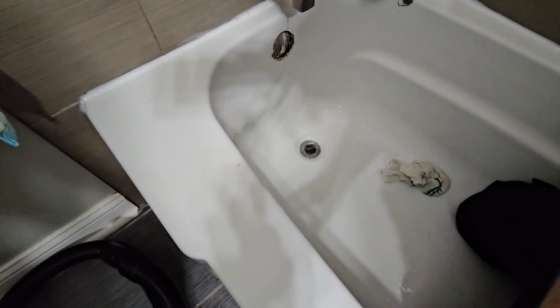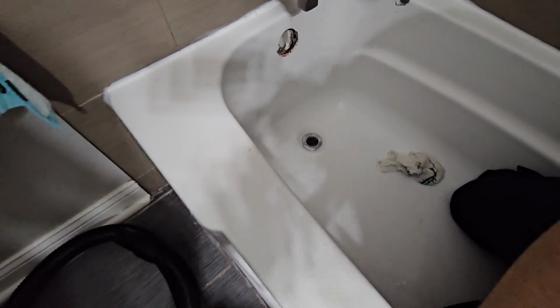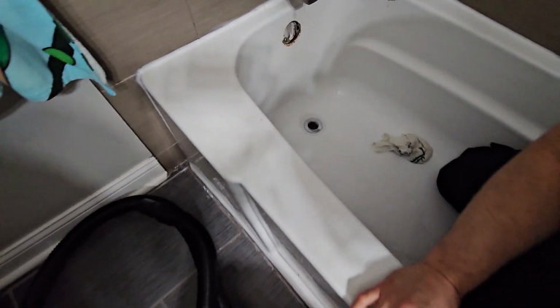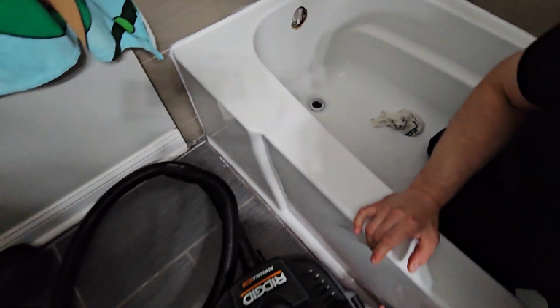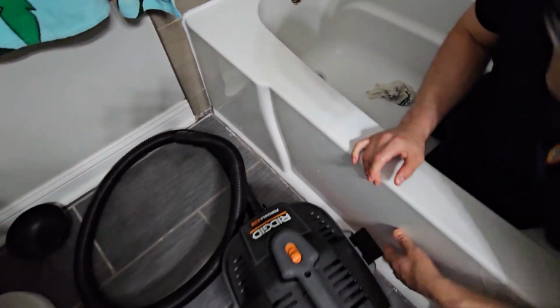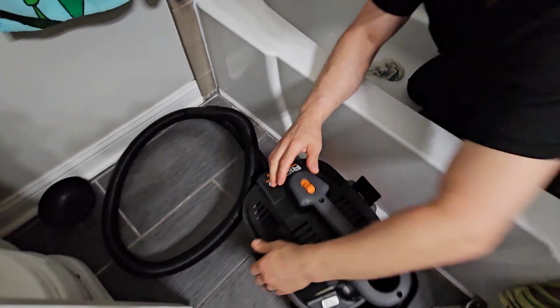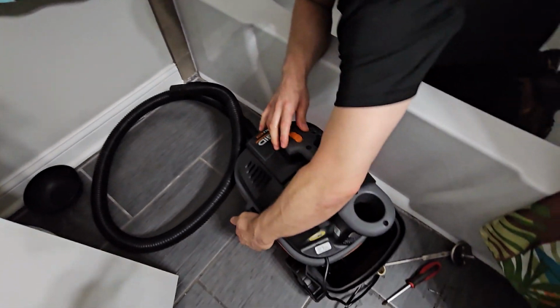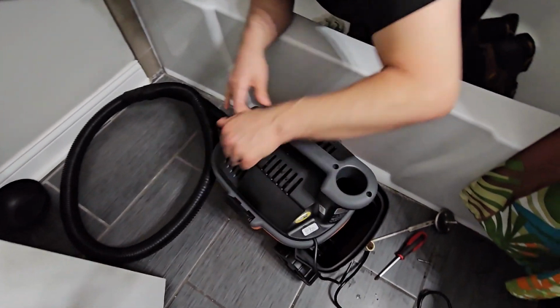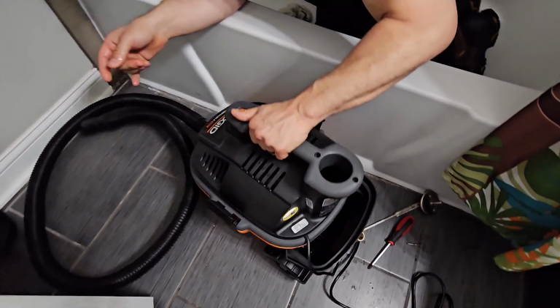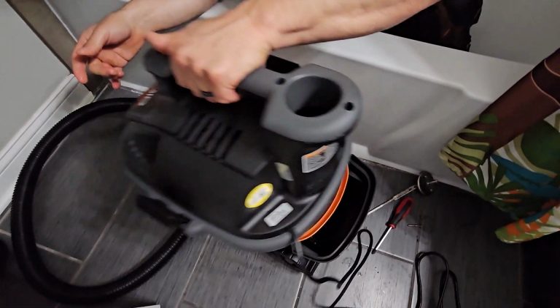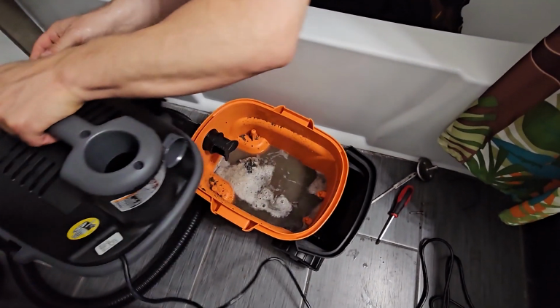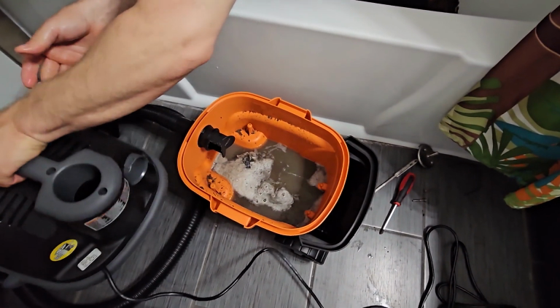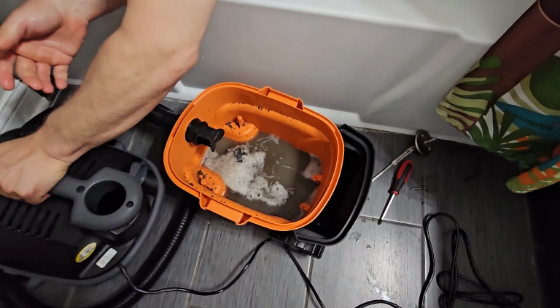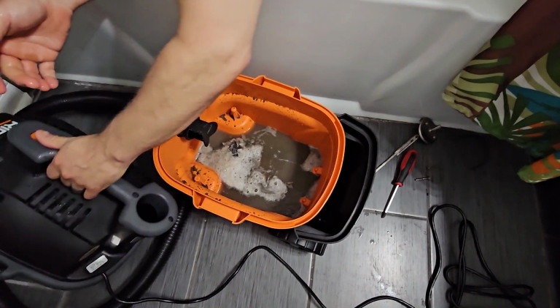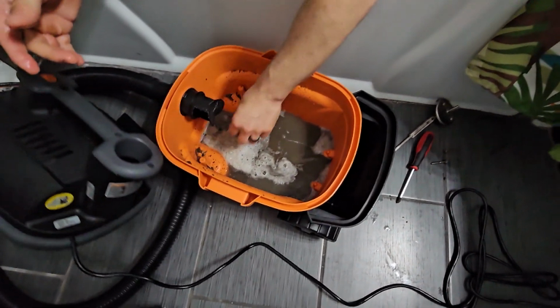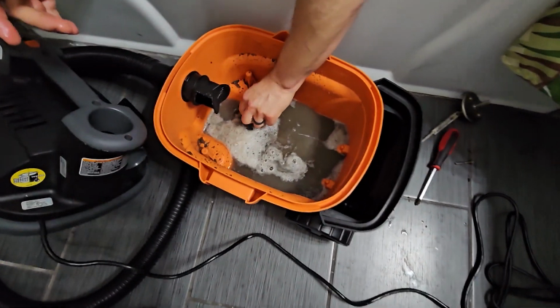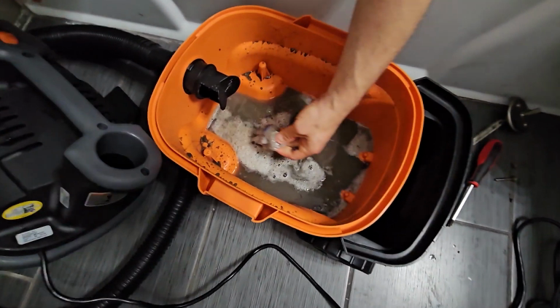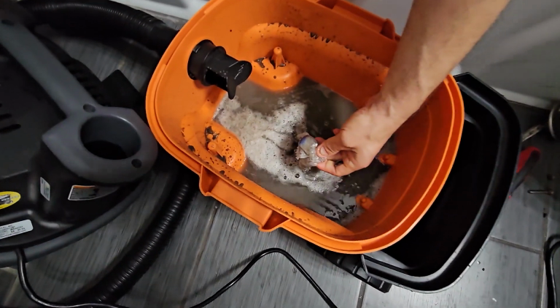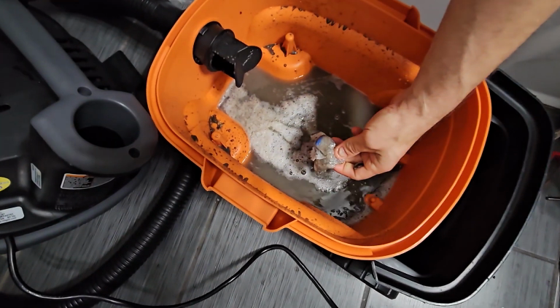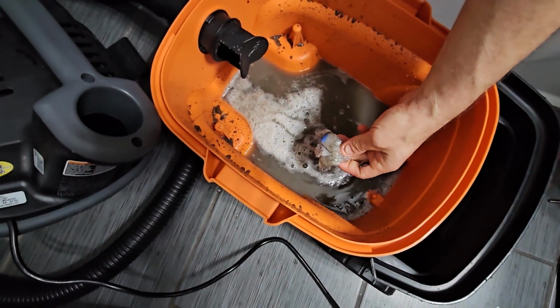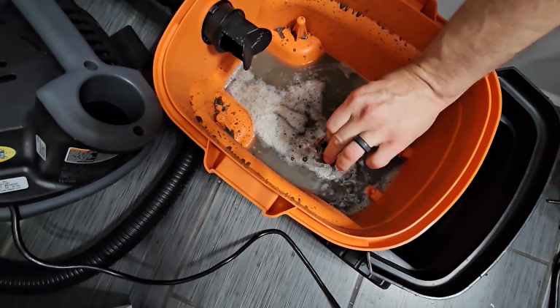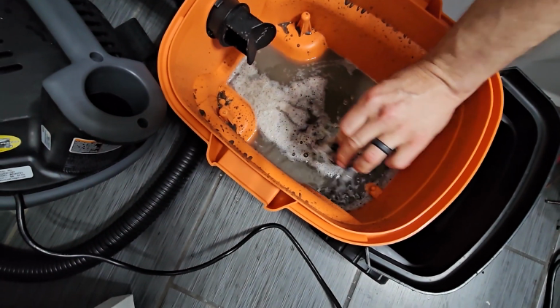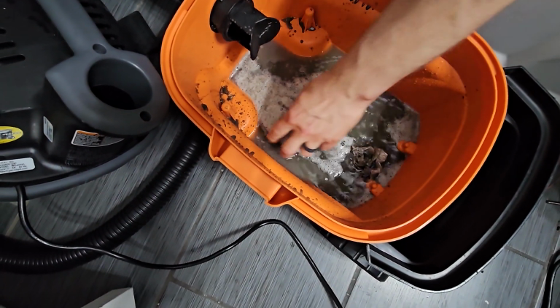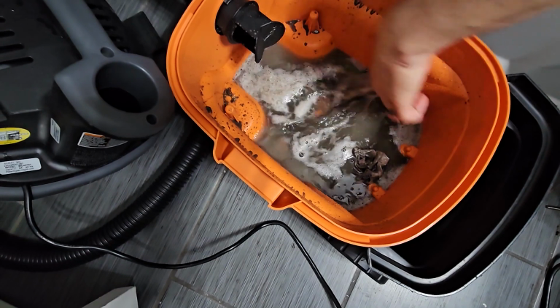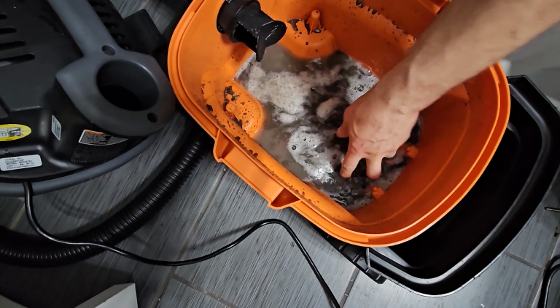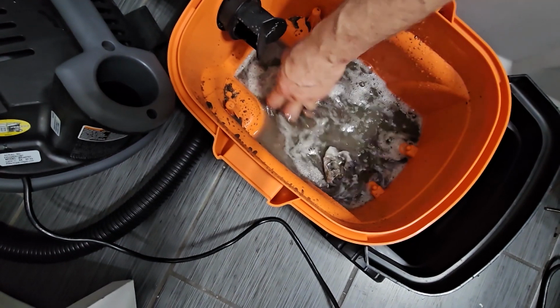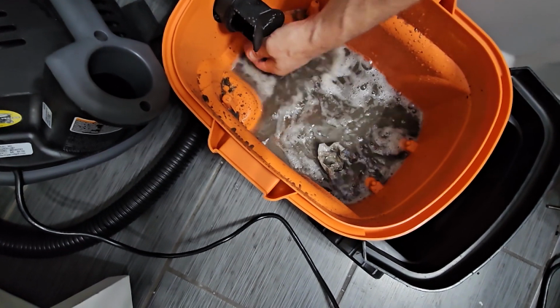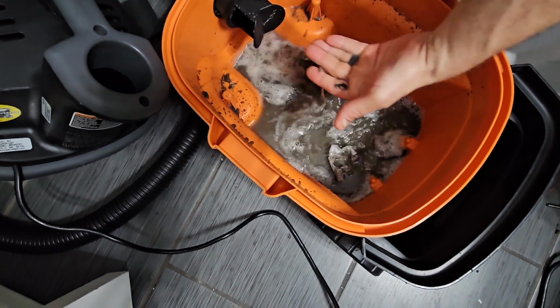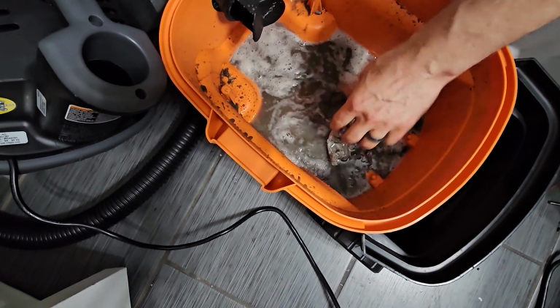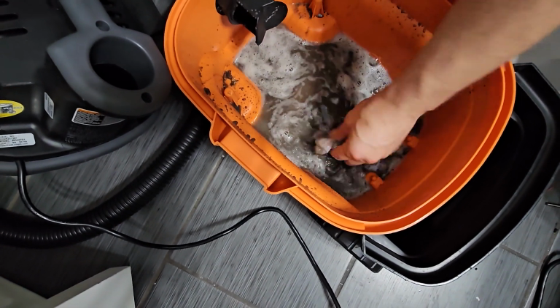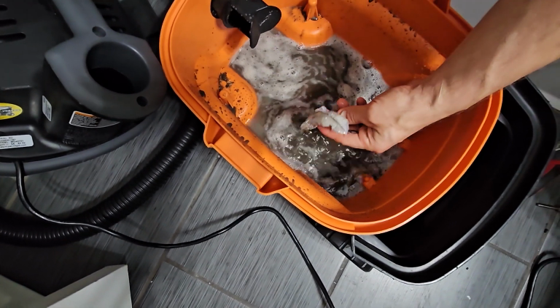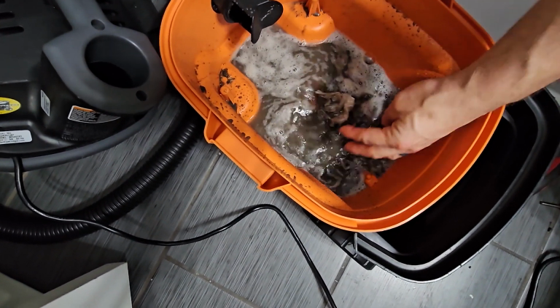Let's see what's in the shot-back. Oh my god! There was a piece of plastic in there and it got it out. Look at all this gunk — hair and plastic.